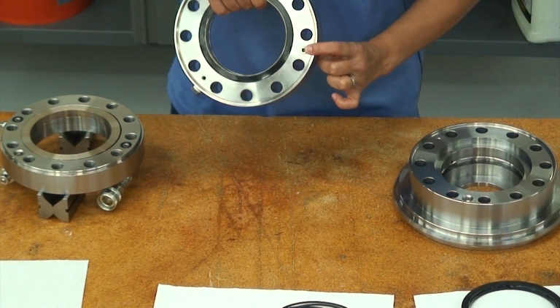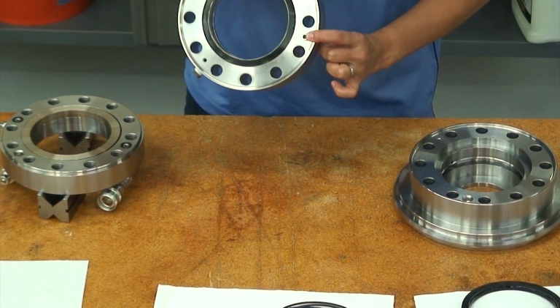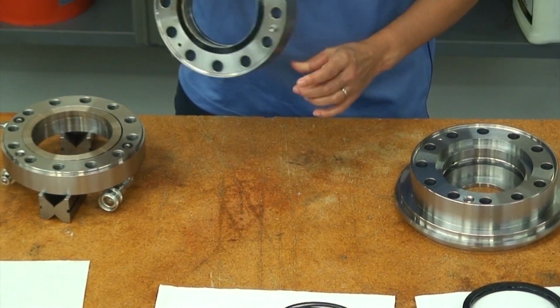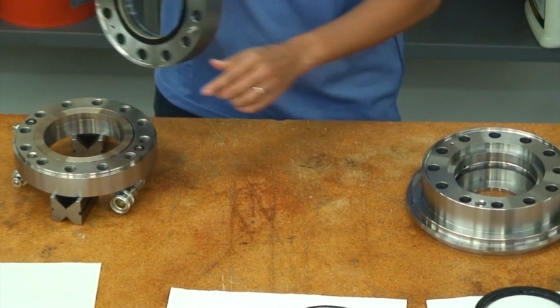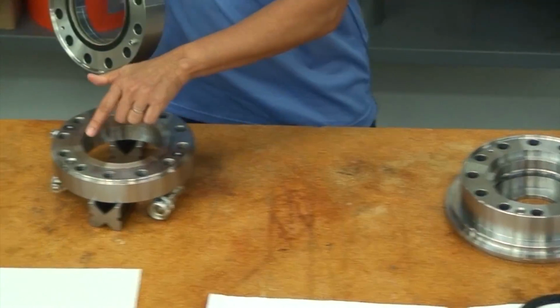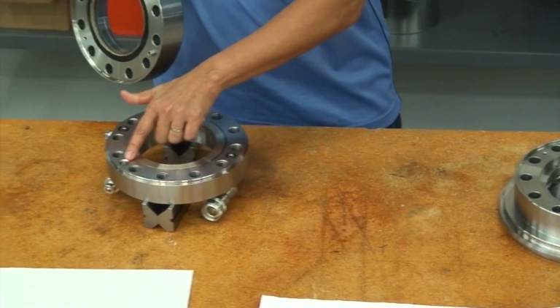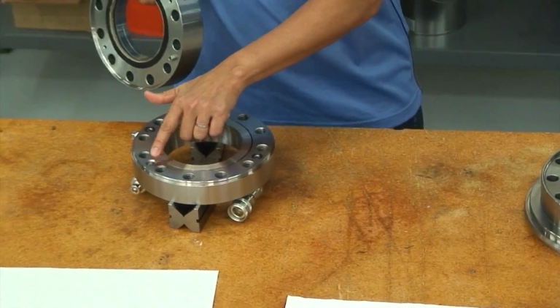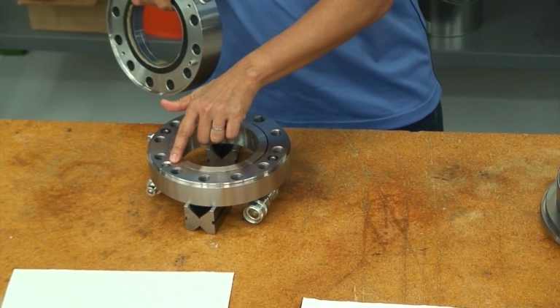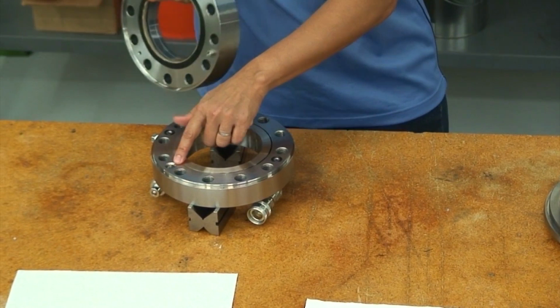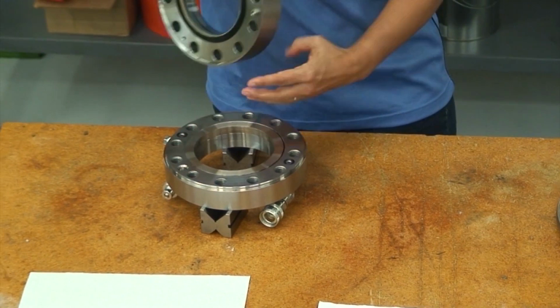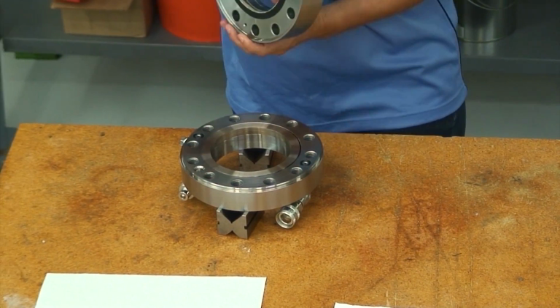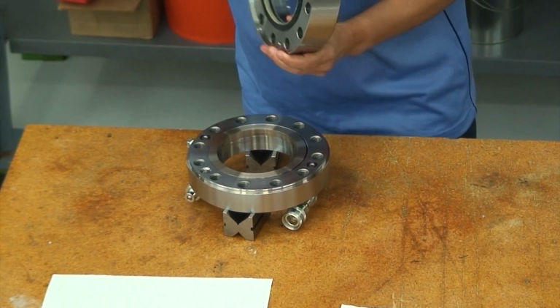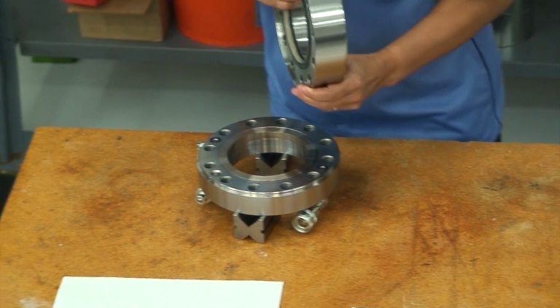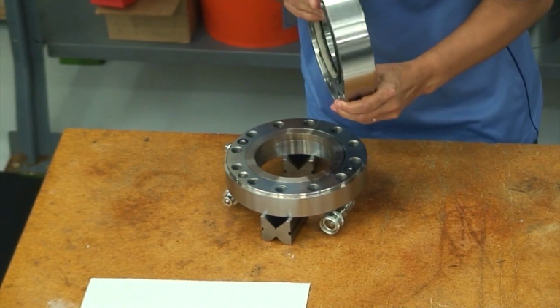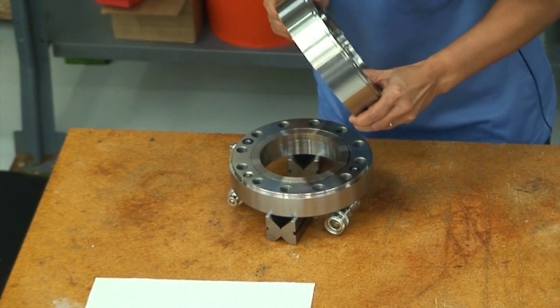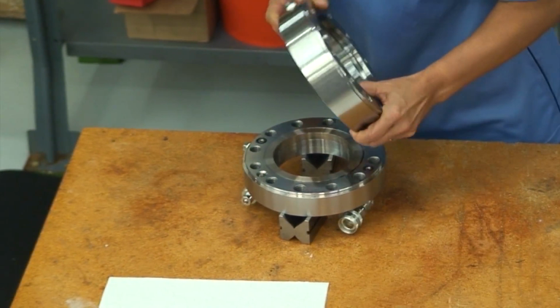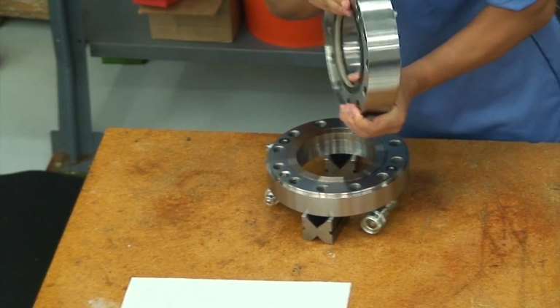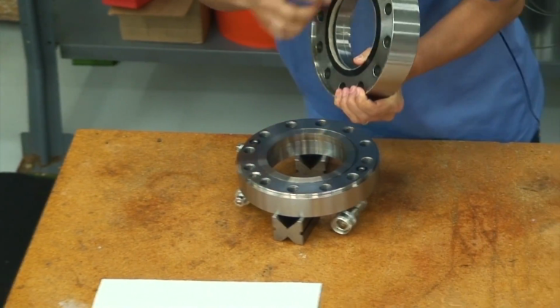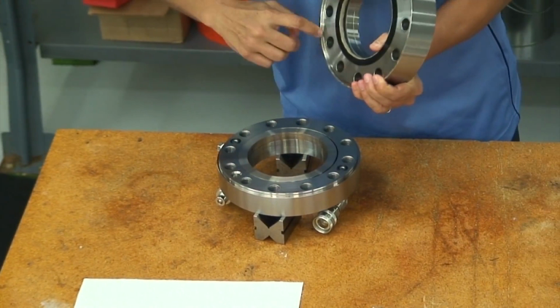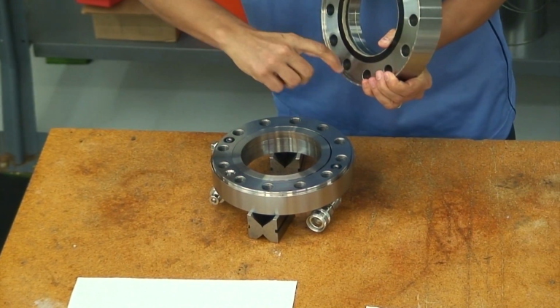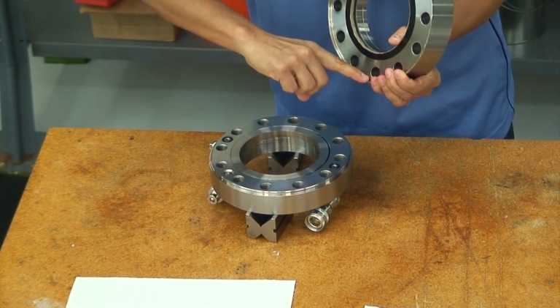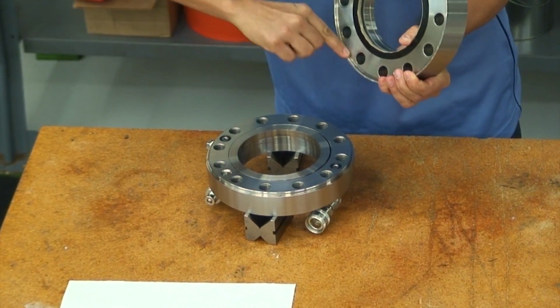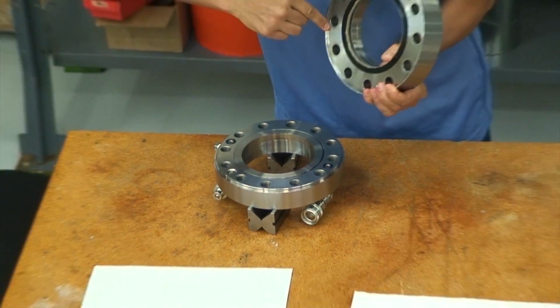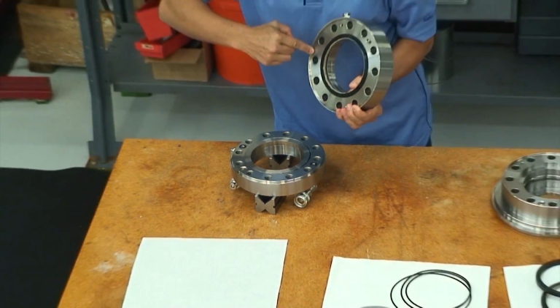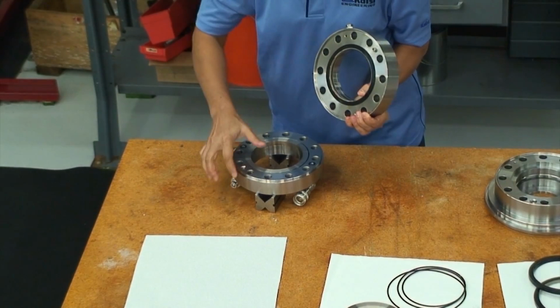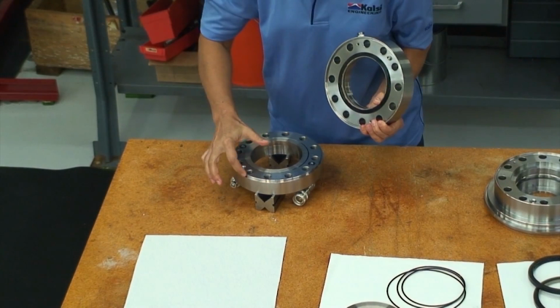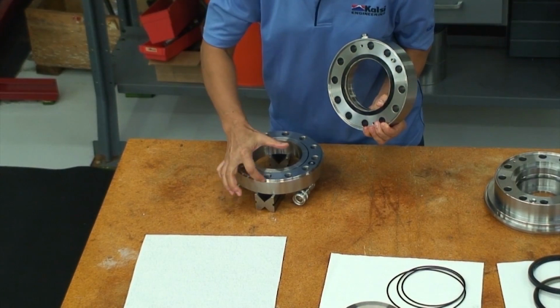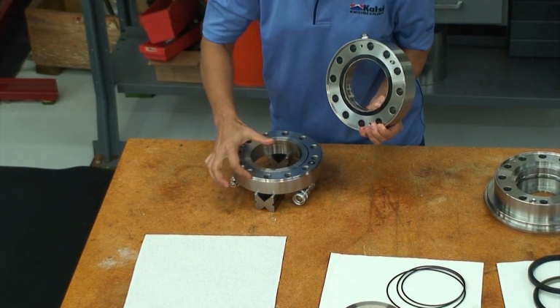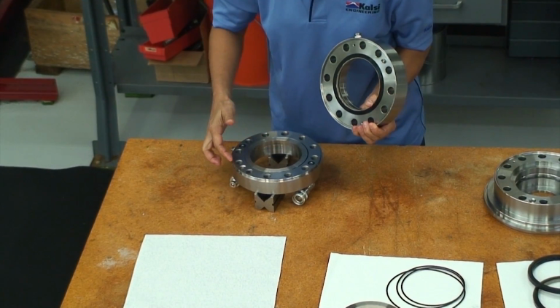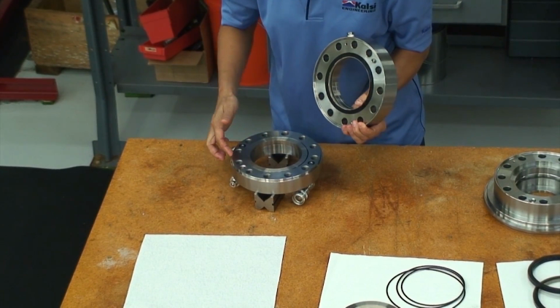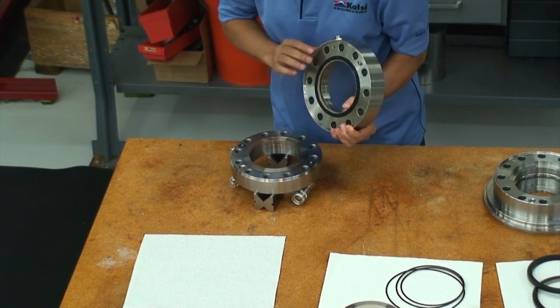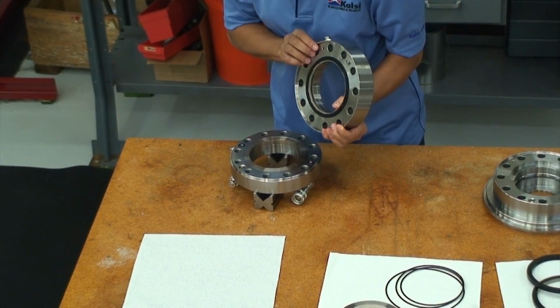This bolt head protrudes from the first stage housing and serves as an indexing pin. It engages a mating pocket in the second stage housing to control angular alignment of the fluid ports that communicate between housings.